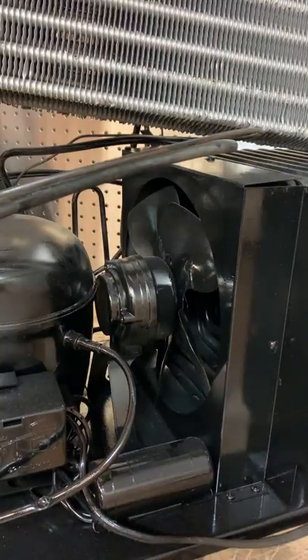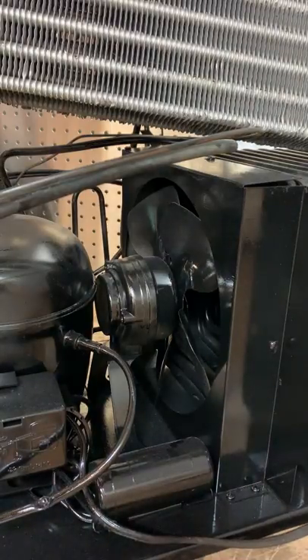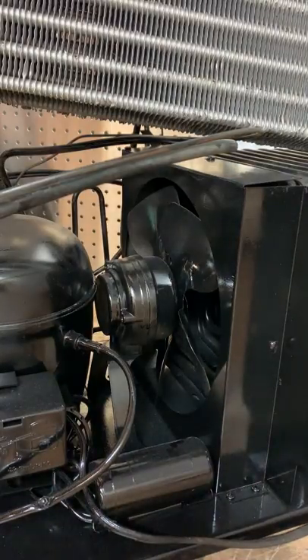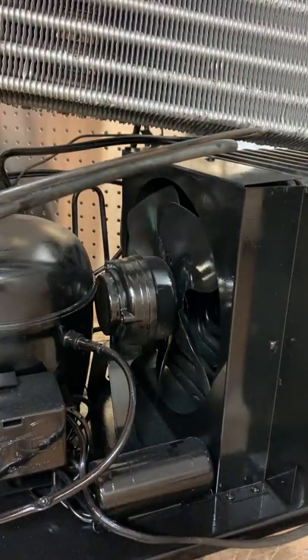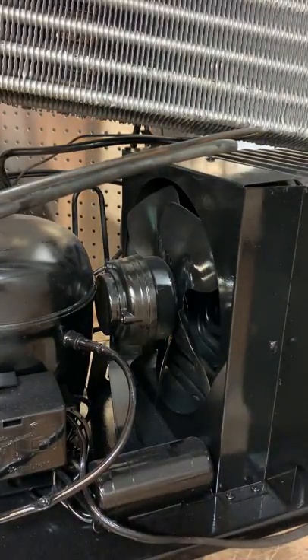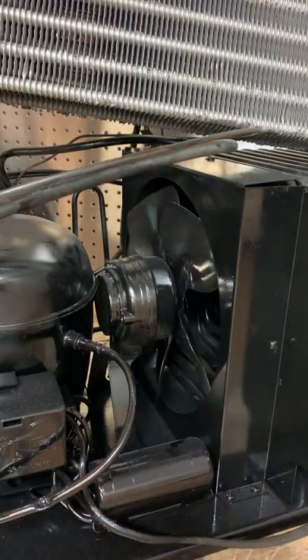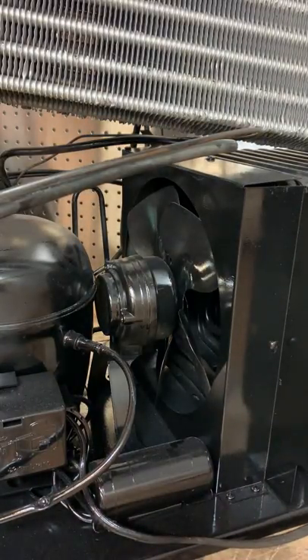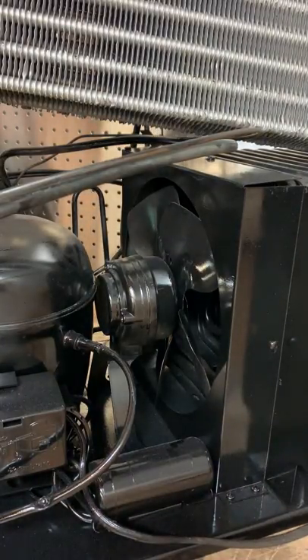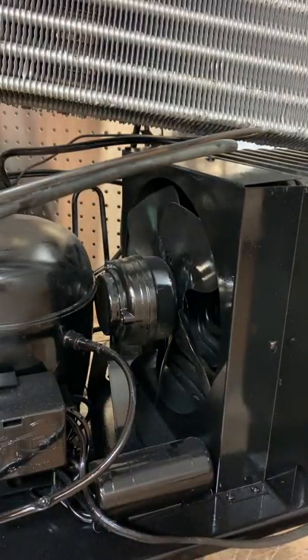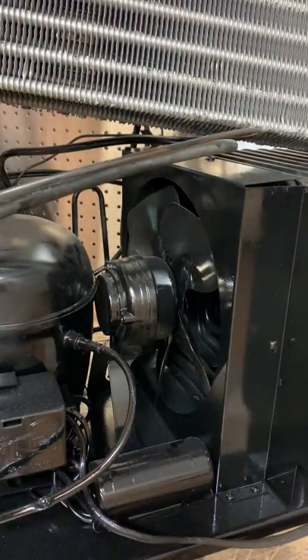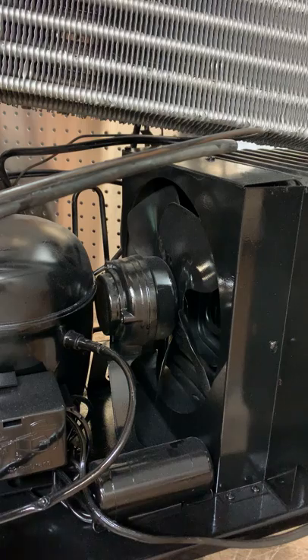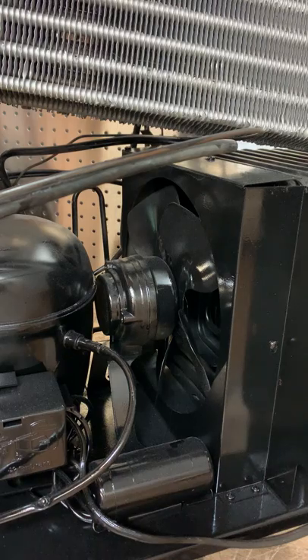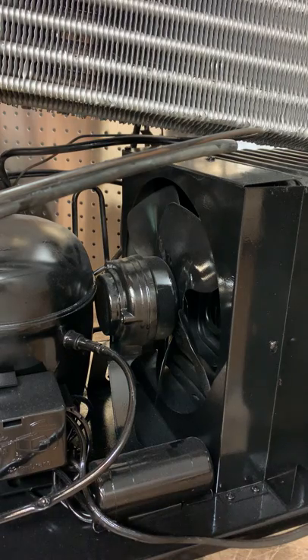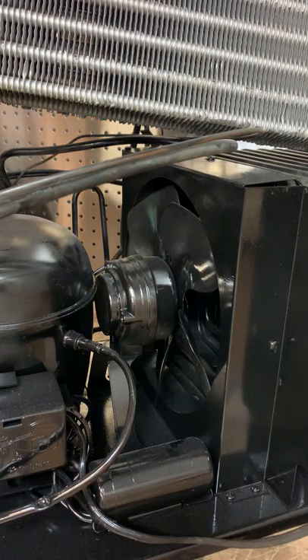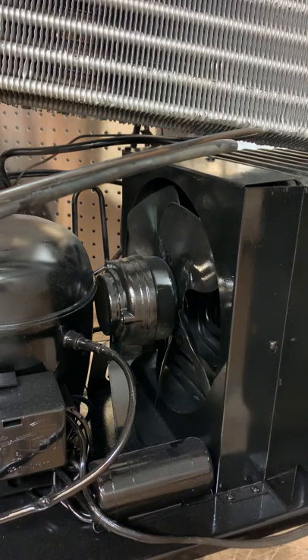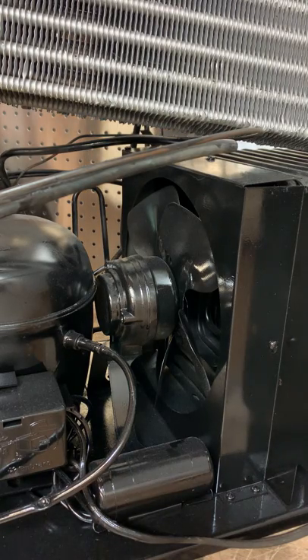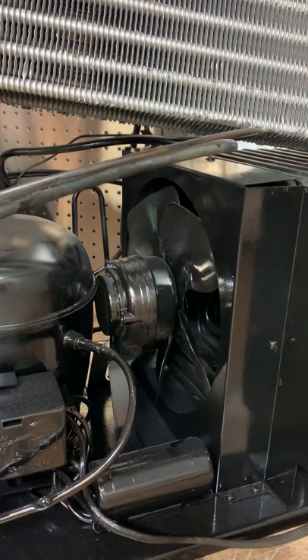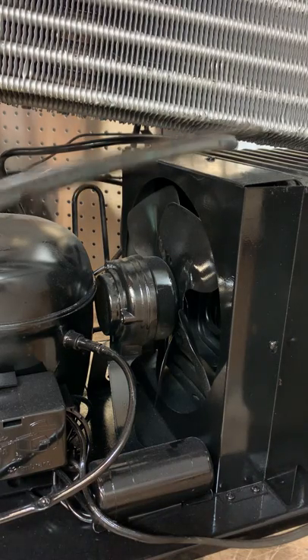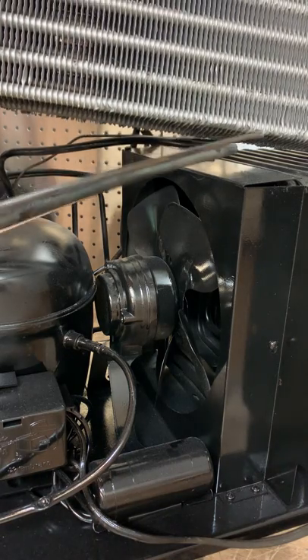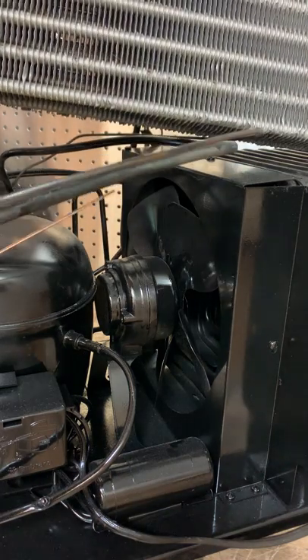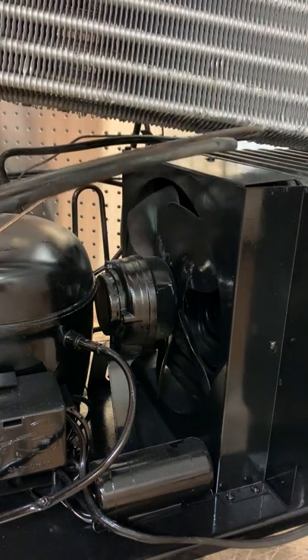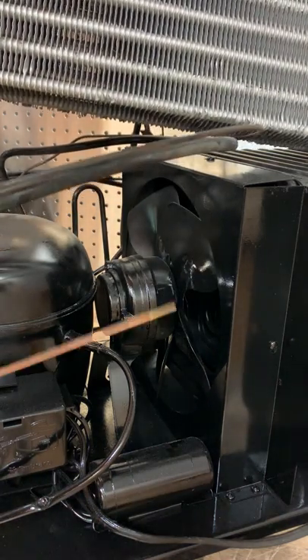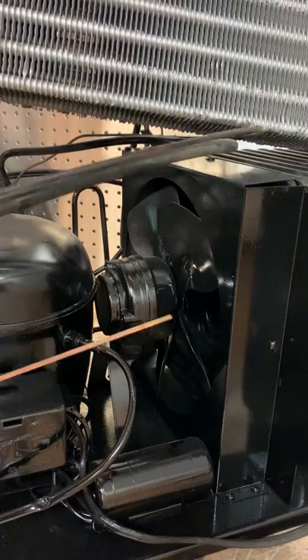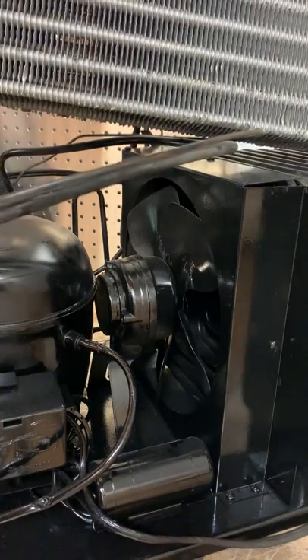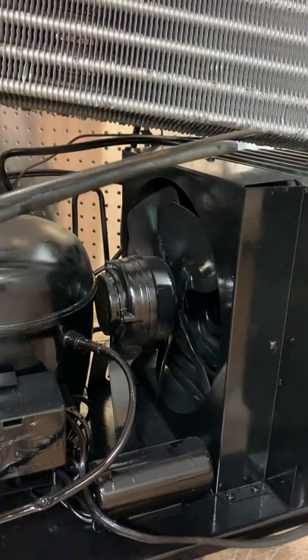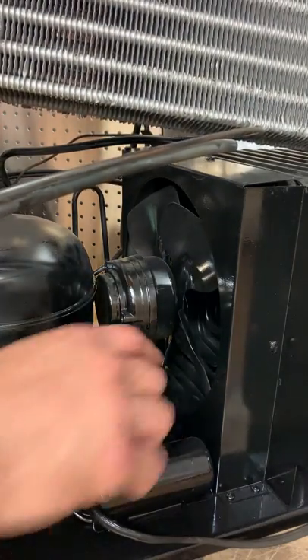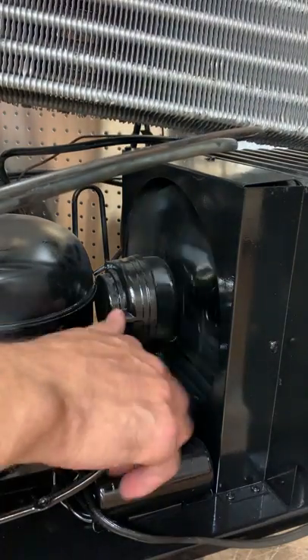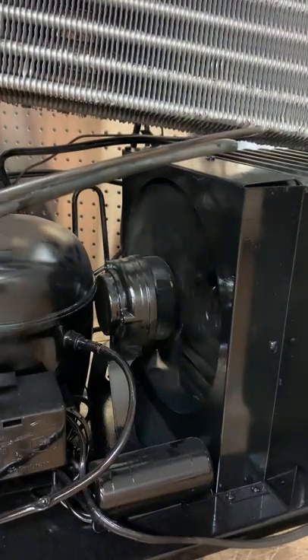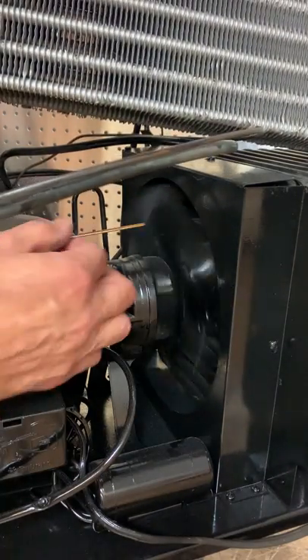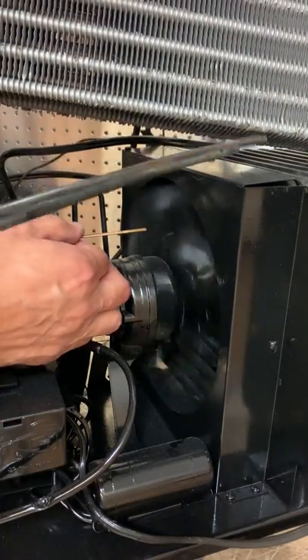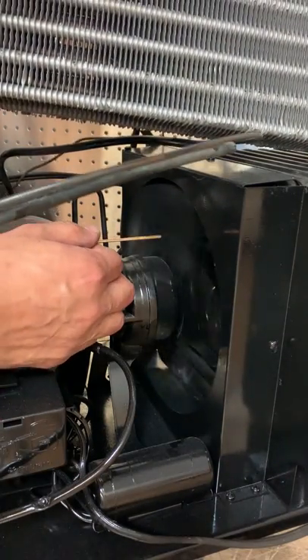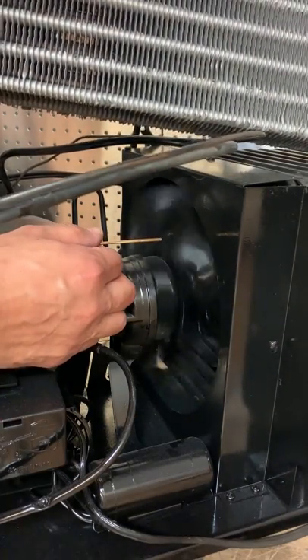This is the way you test and check to see if your fan blade is bent. You'll need a reference point — a straight, solid something. I'm using a solder stick, but you could use a pencil; you could use pretty much anything.